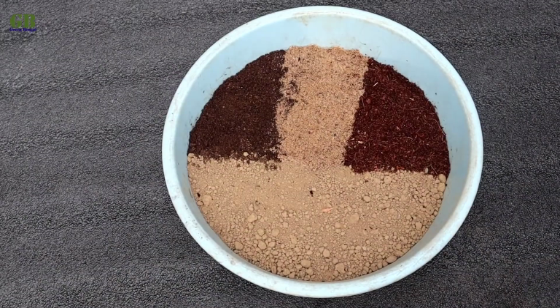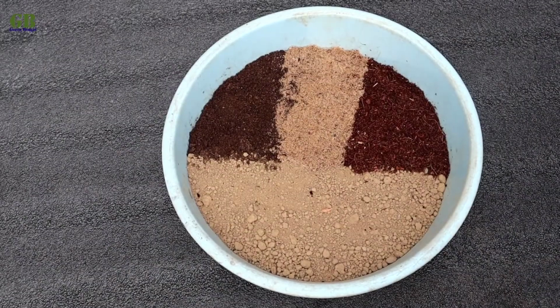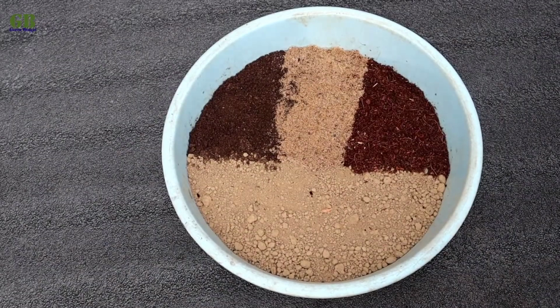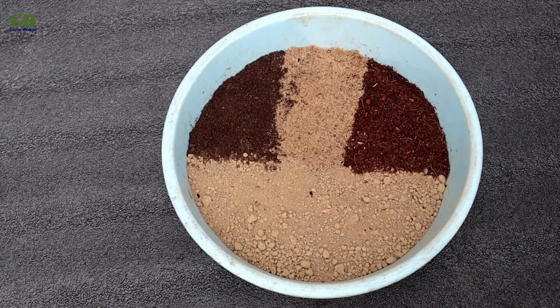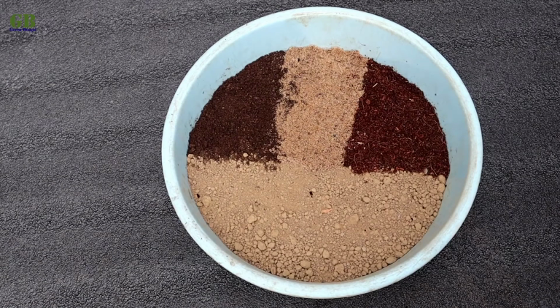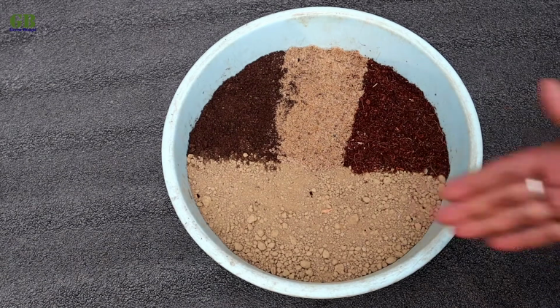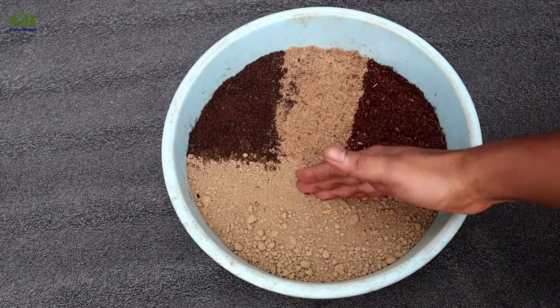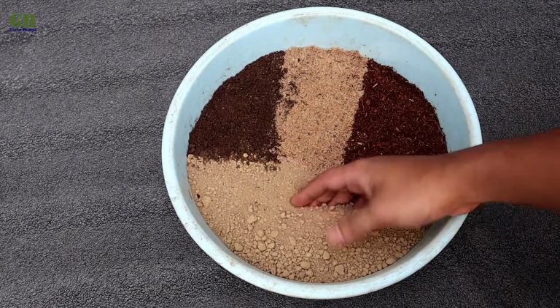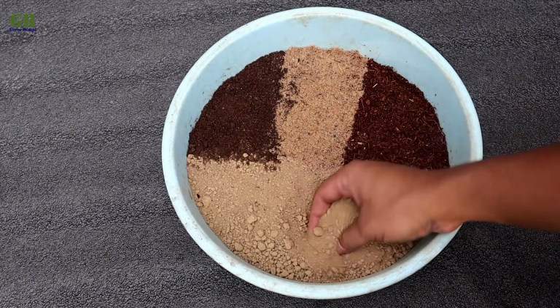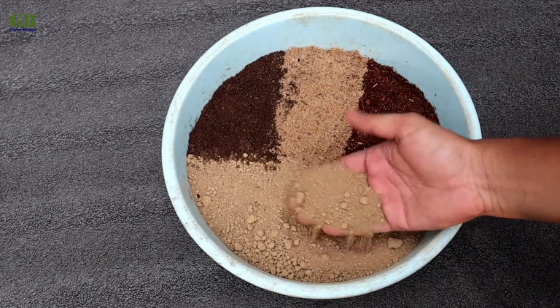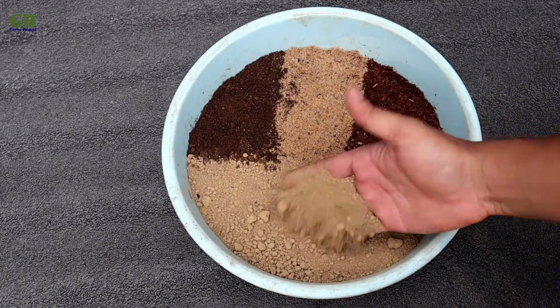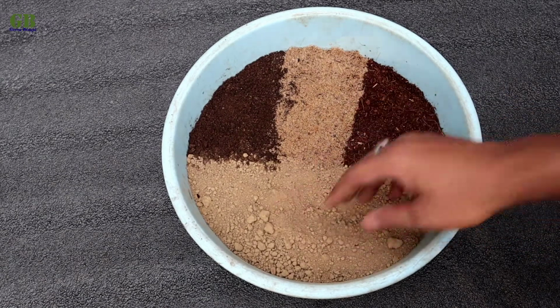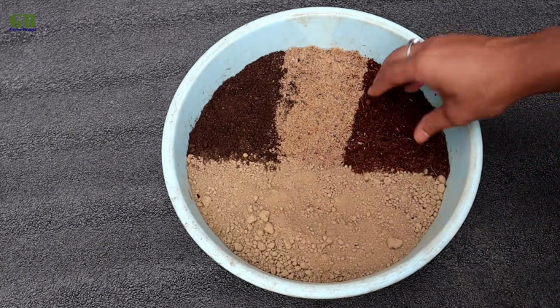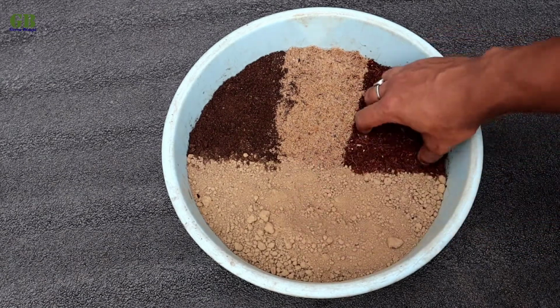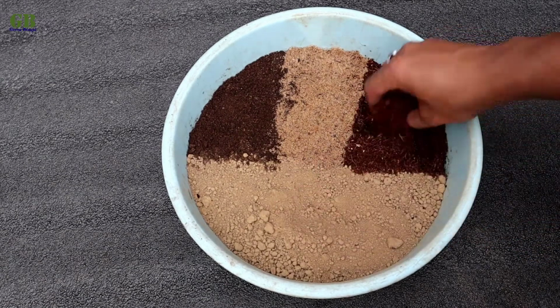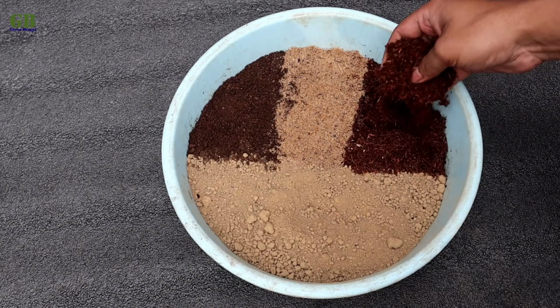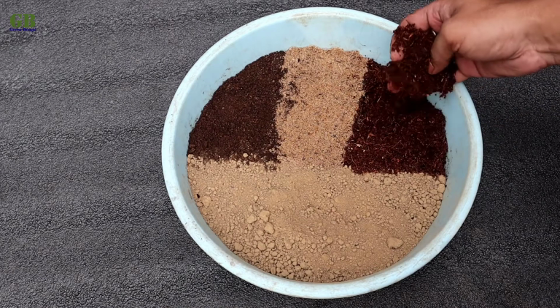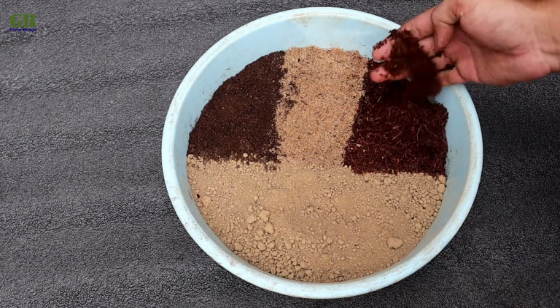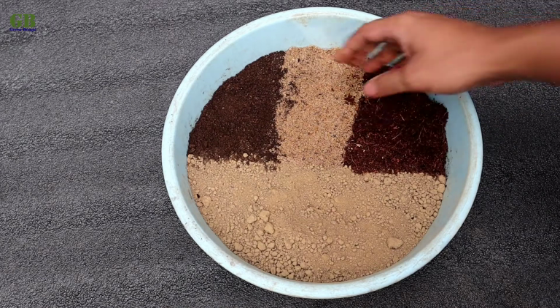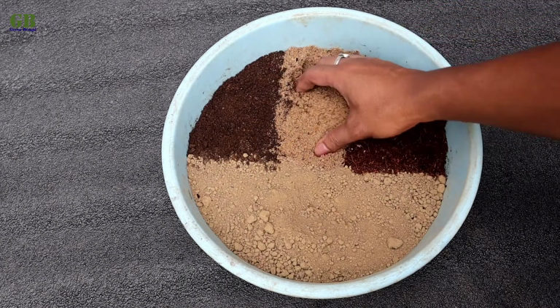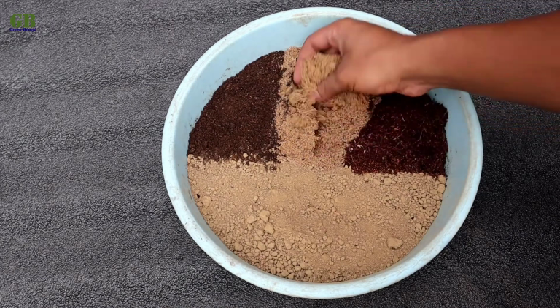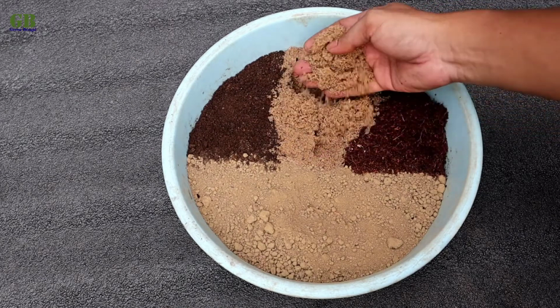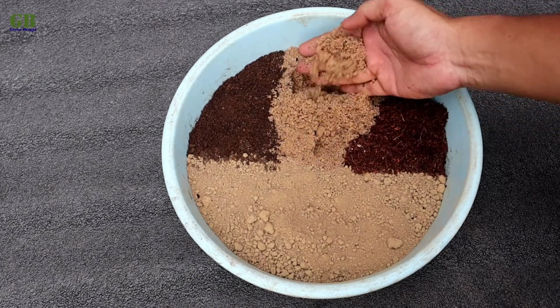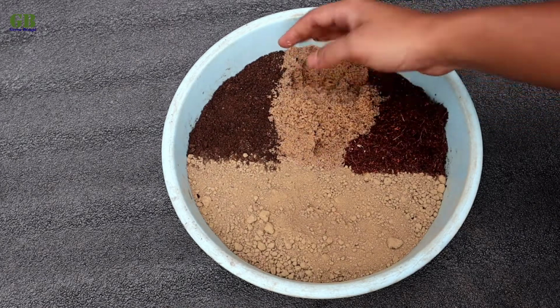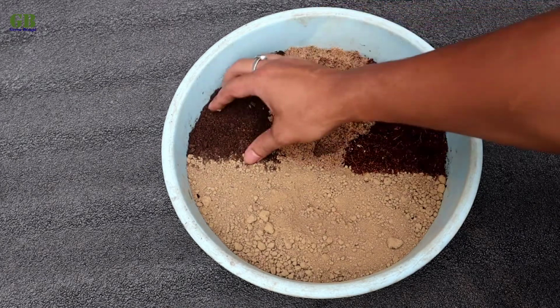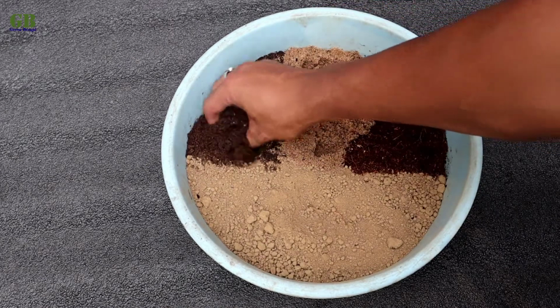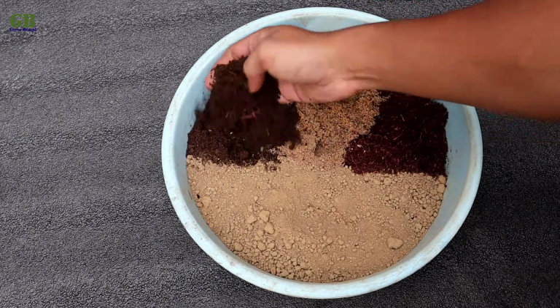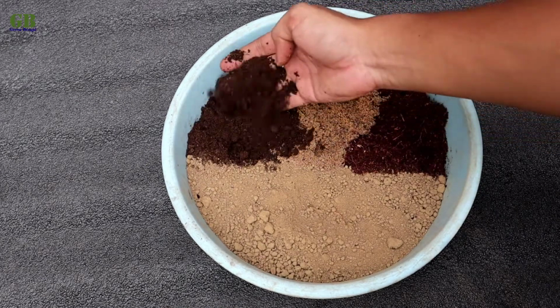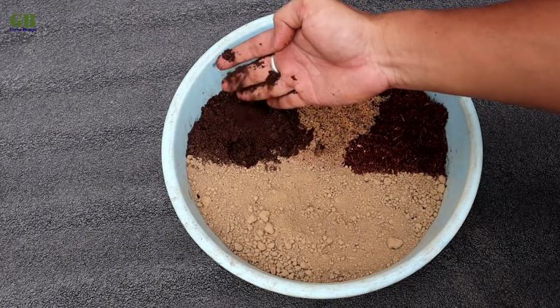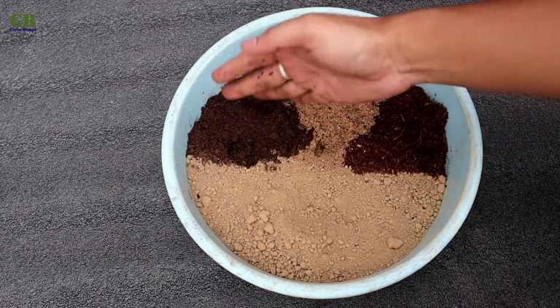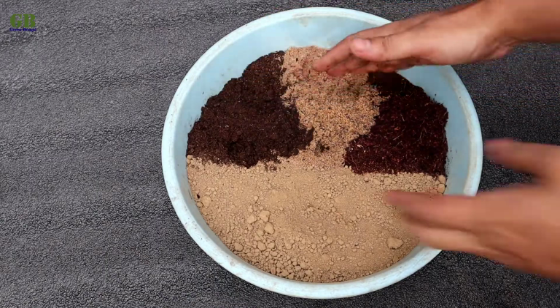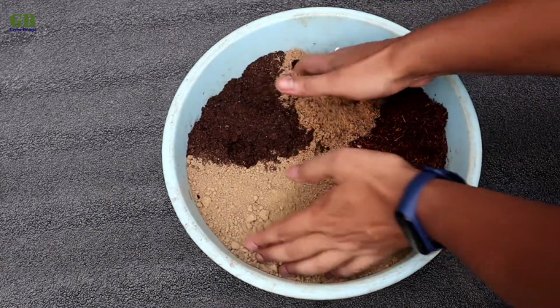Making potting mix for Kufia plant. The ratio of the potting mix is 40% garden soil, 20% coco peat, 20% fine sand, and 20% vermicompost. Mix it well.